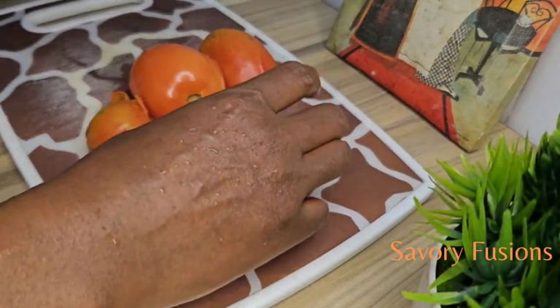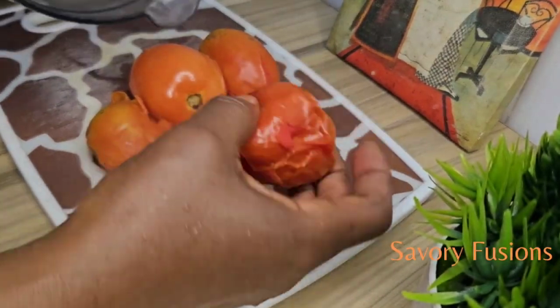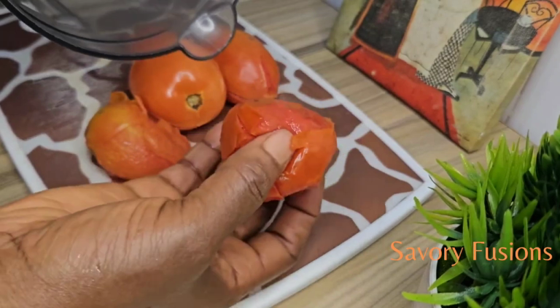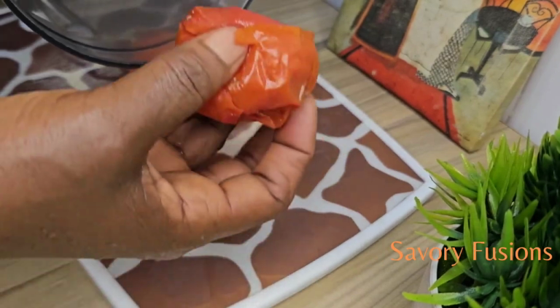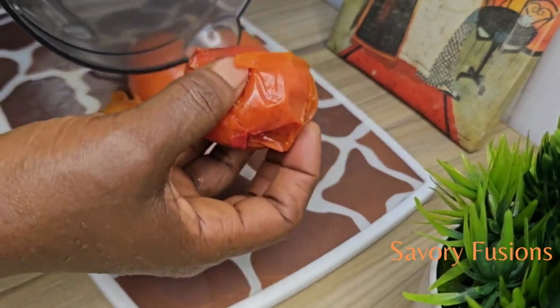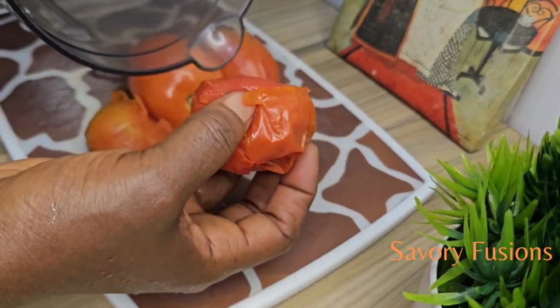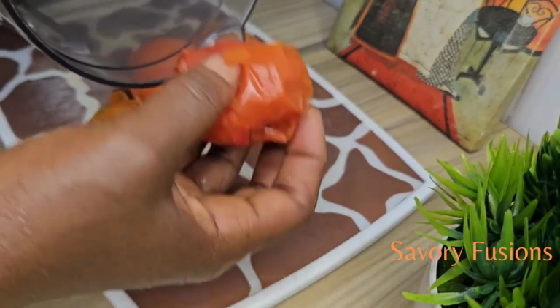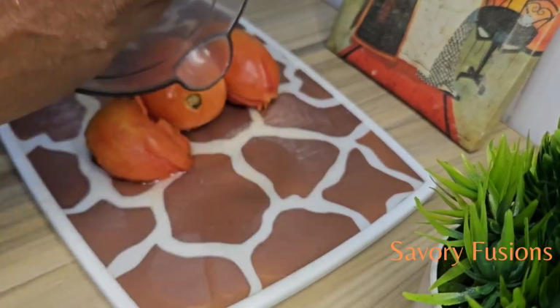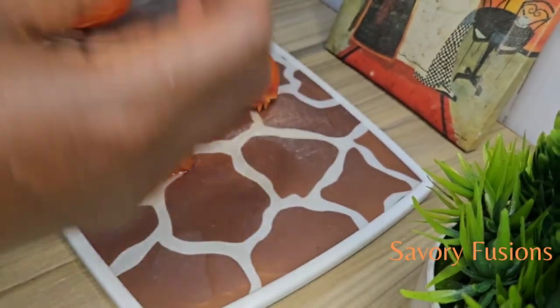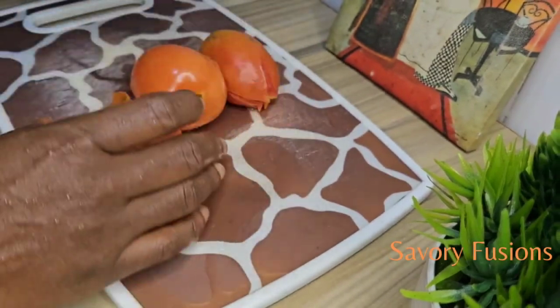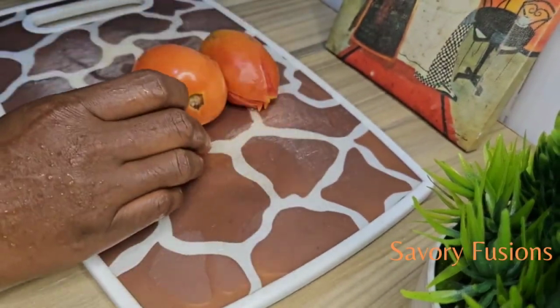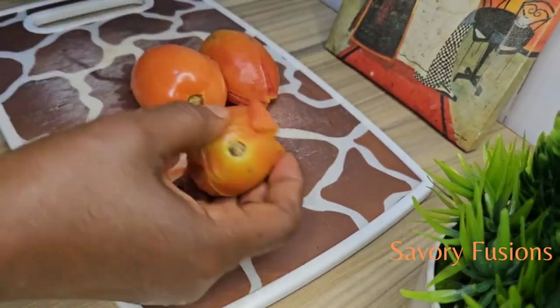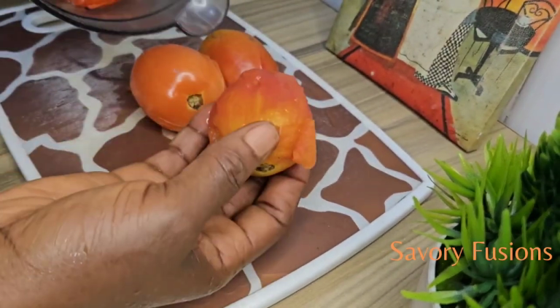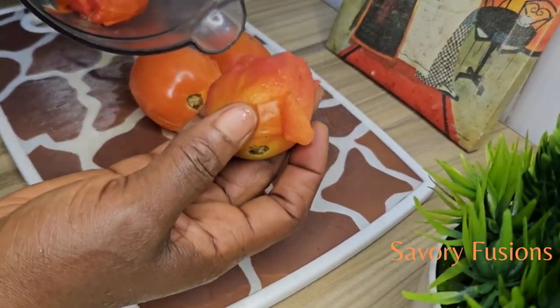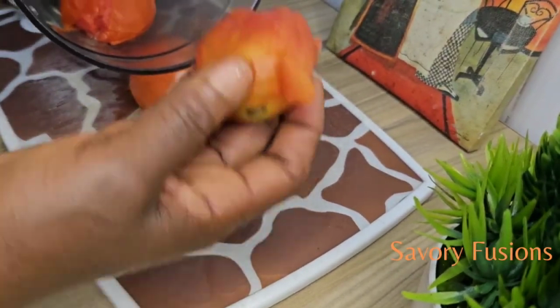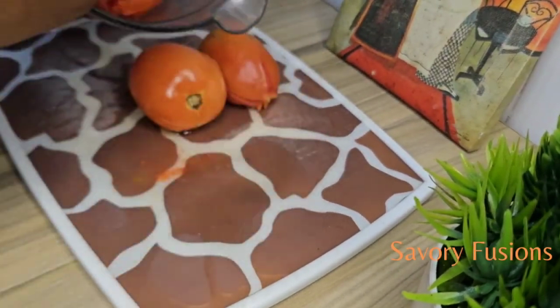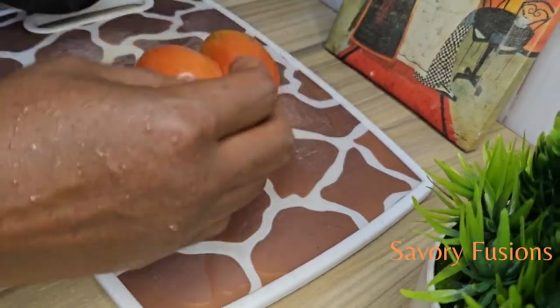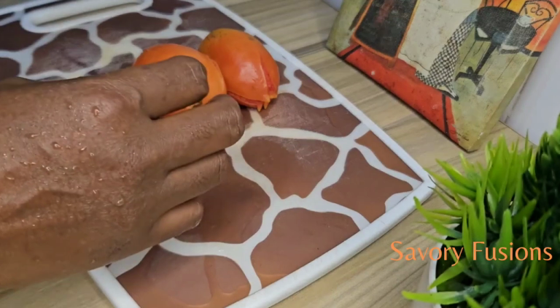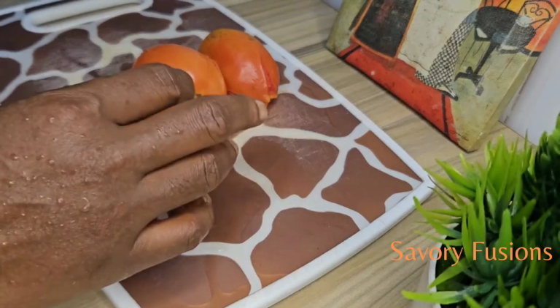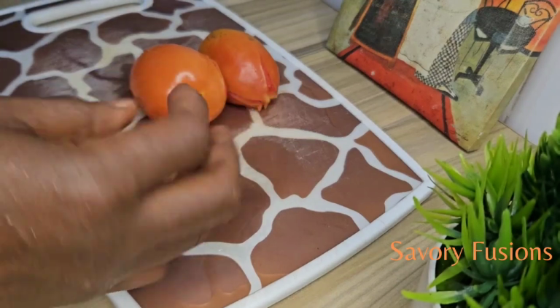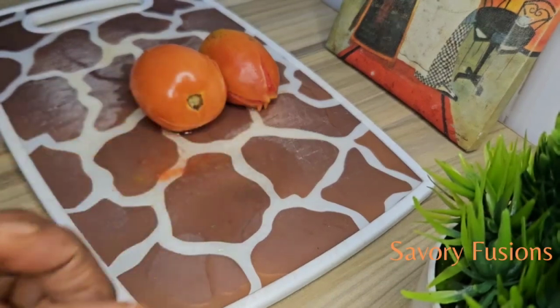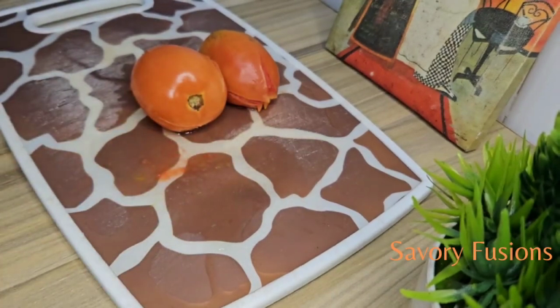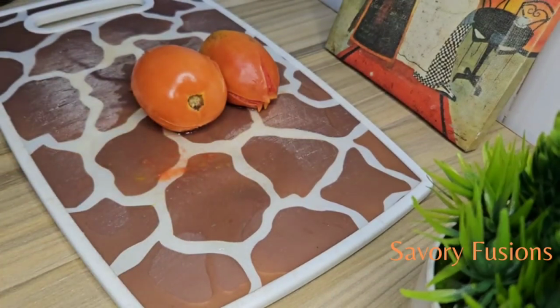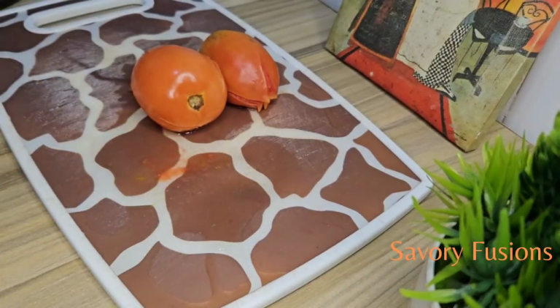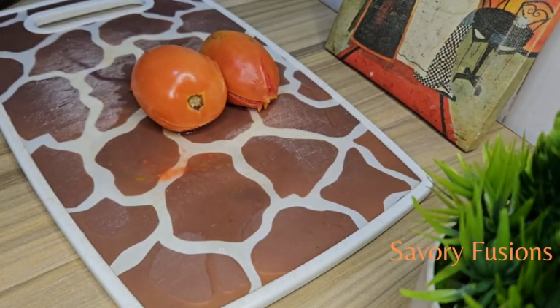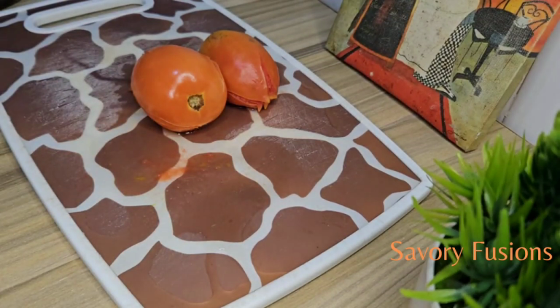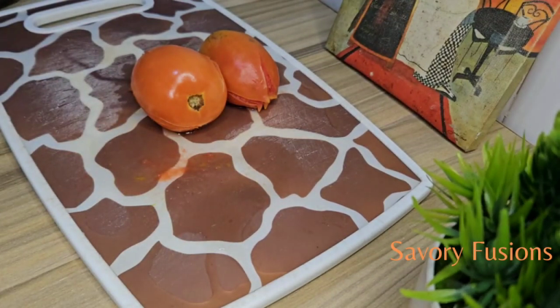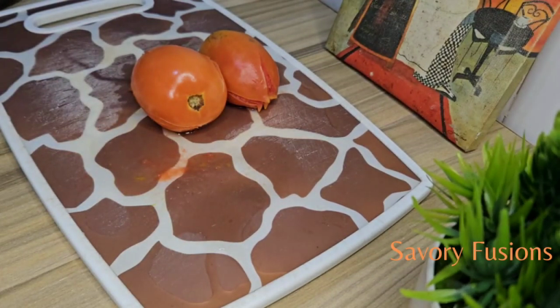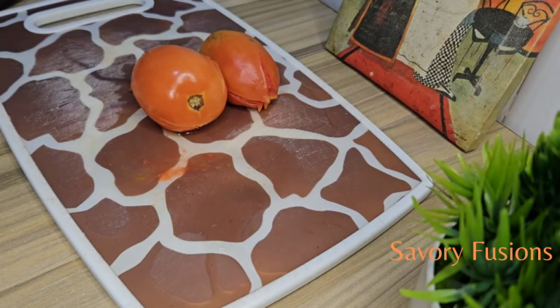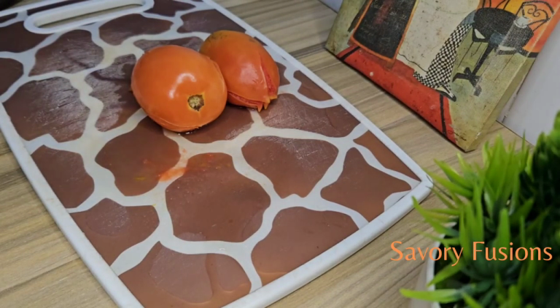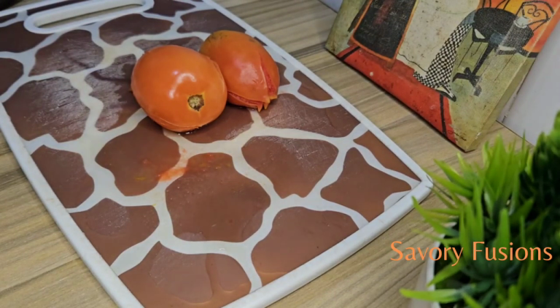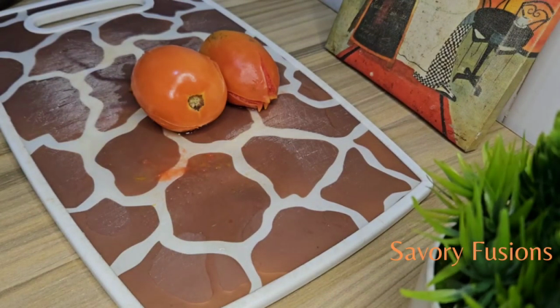So I'm going to share these tomatoes into 2 parts. One side I'm going to blend and the other side I'm going to deseed — as in, I'm going to remove the seeds from the tomatoes.